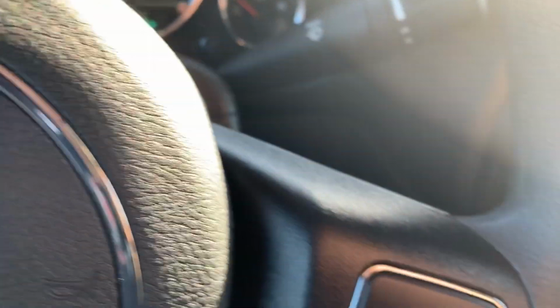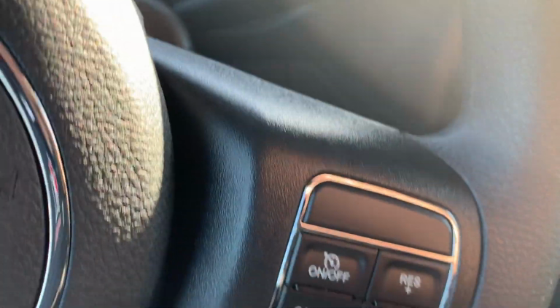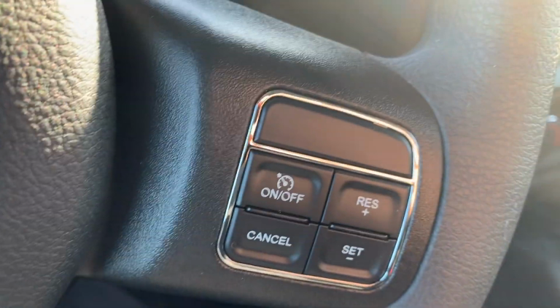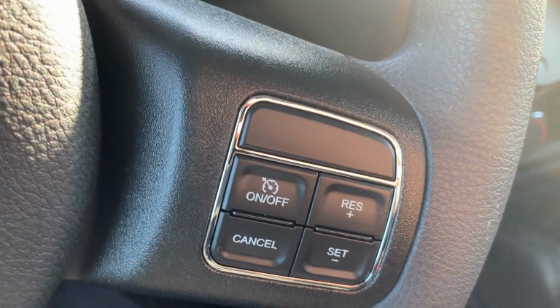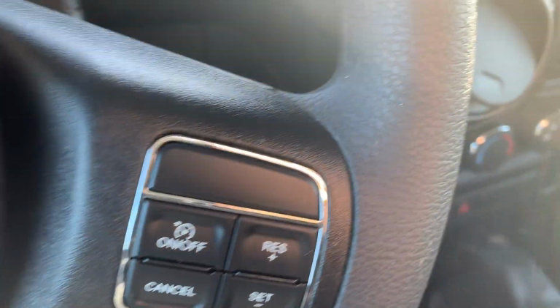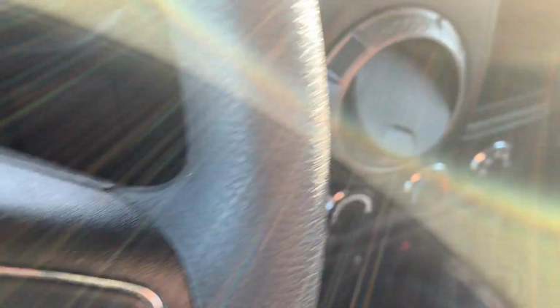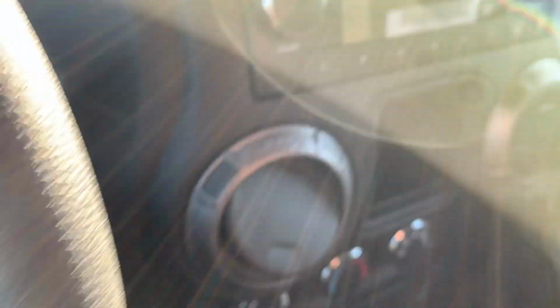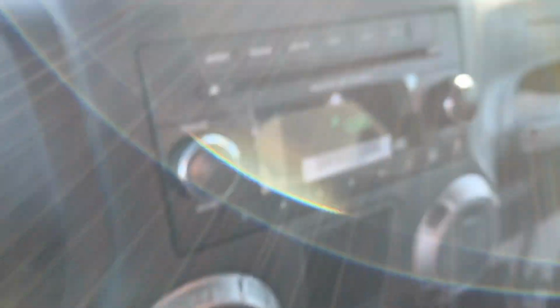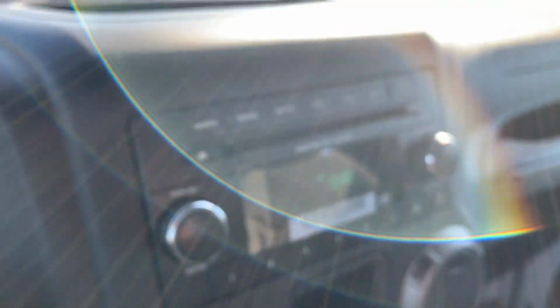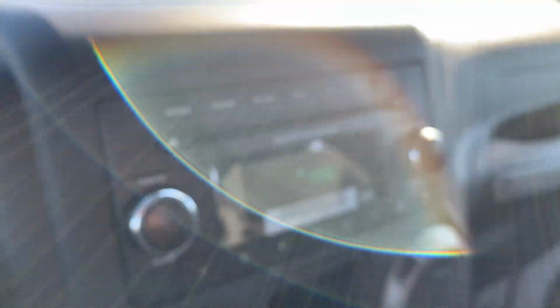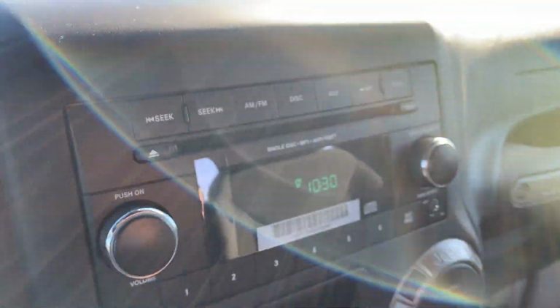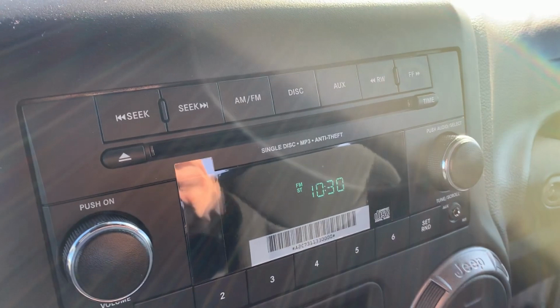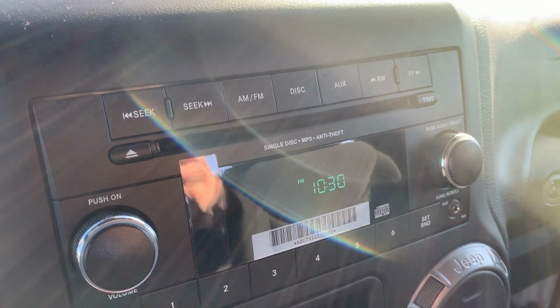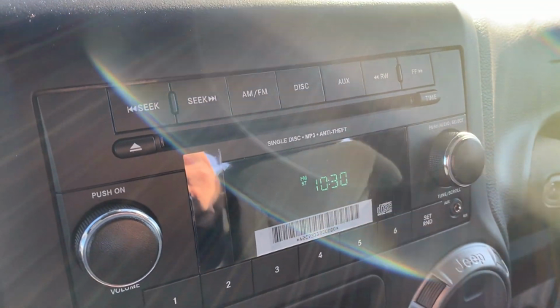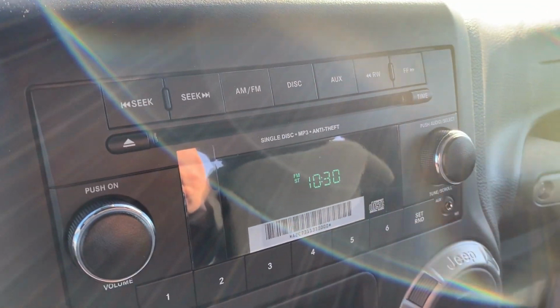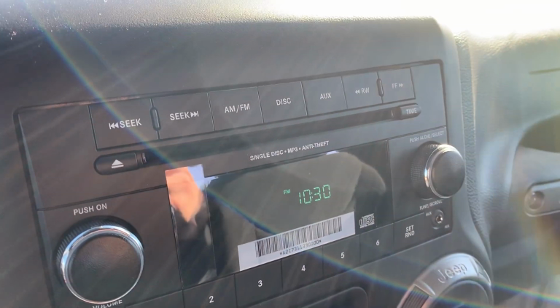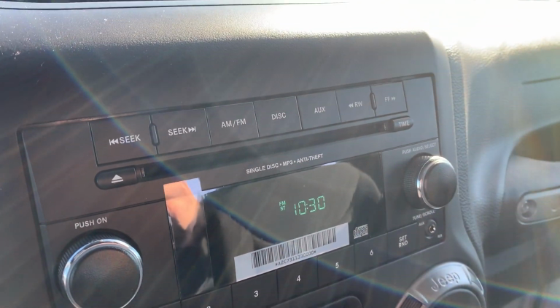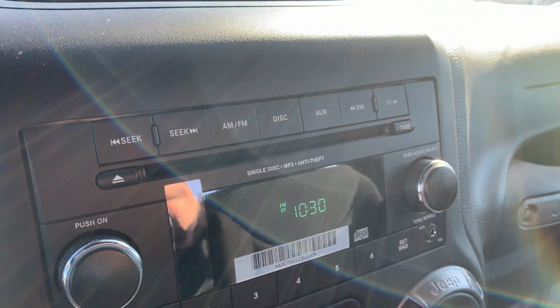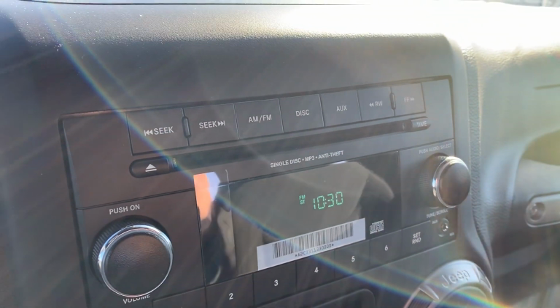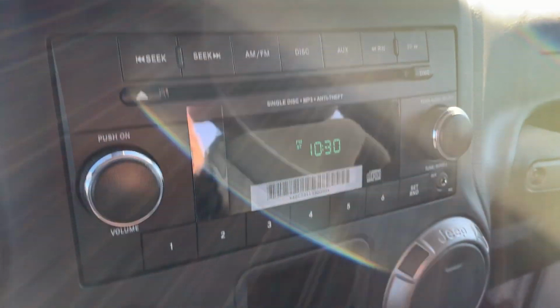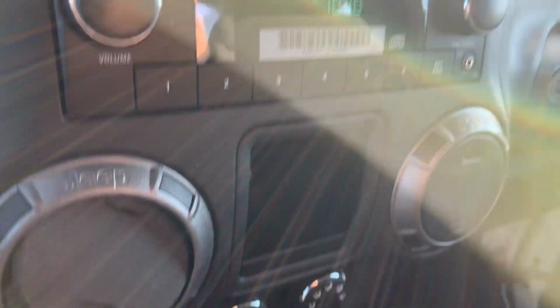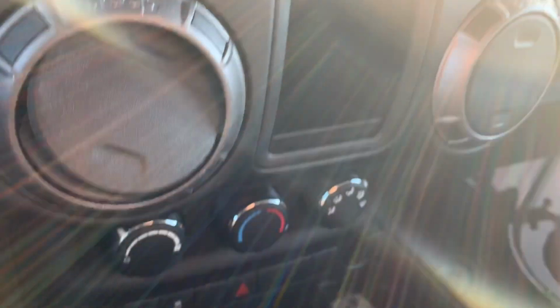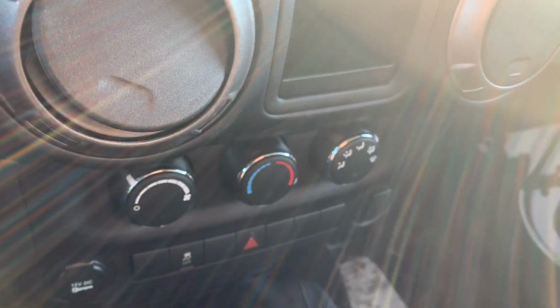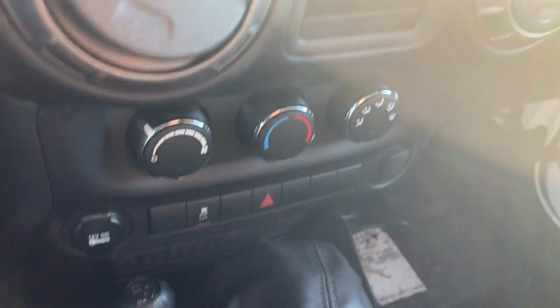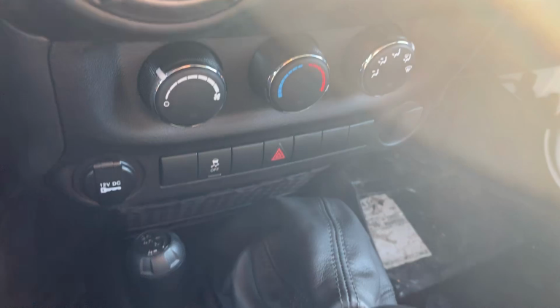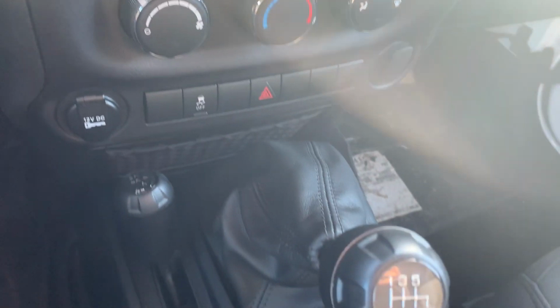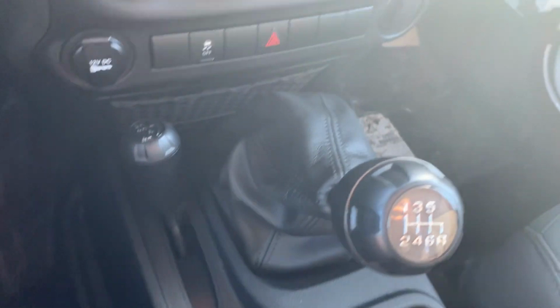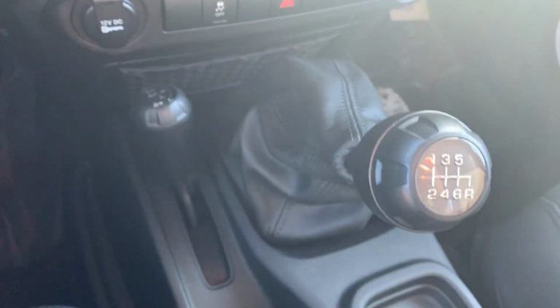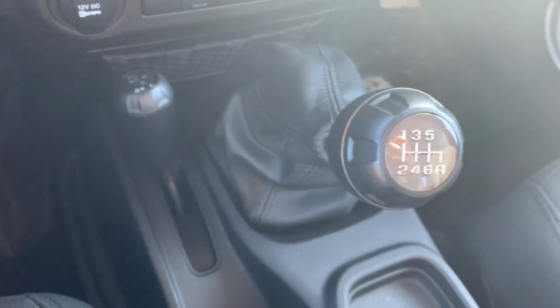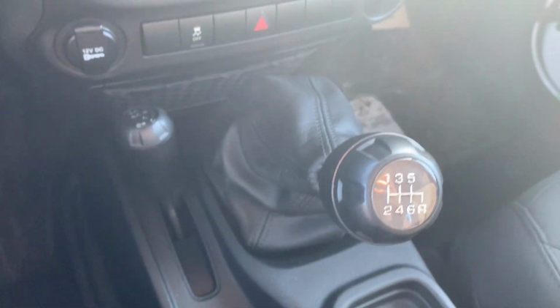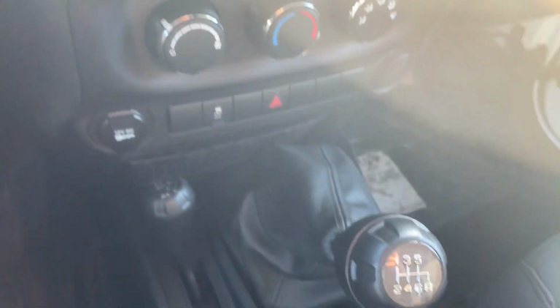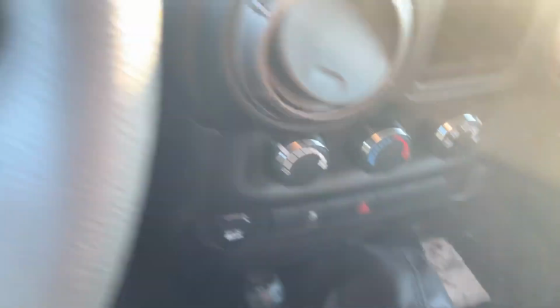On the right you have your cruise control, and over here we actually have a CD player in this vehicle, which is kind of a rarity nowadays as they are getting rid of all those. AM/FM radio, climate controls, 4x4 controls, as well as your gear shift.